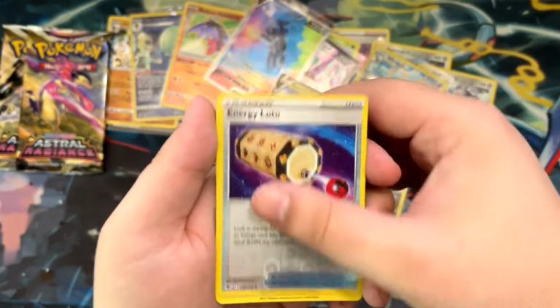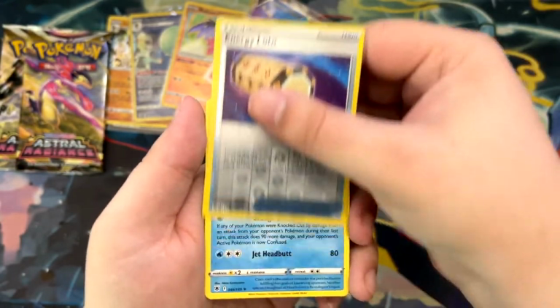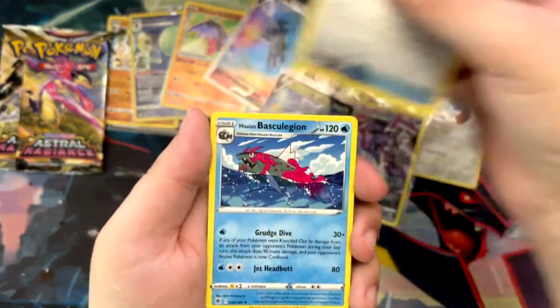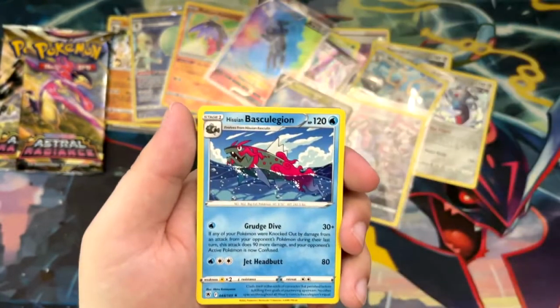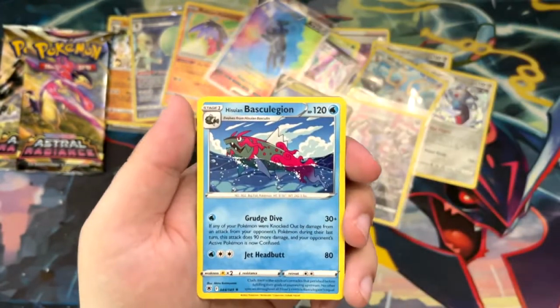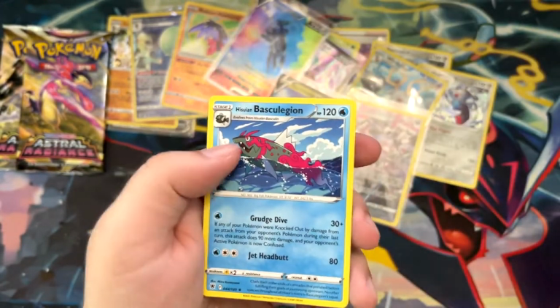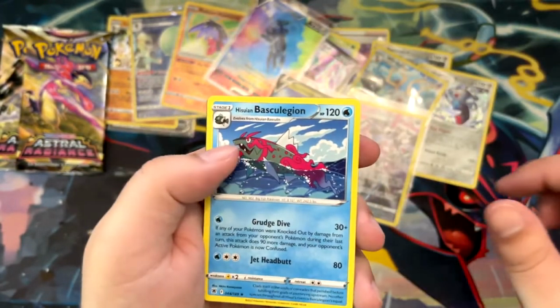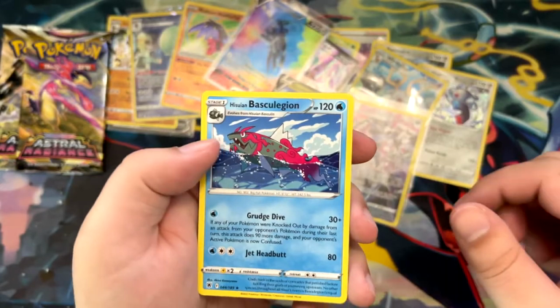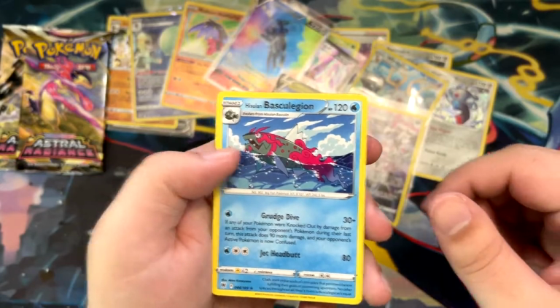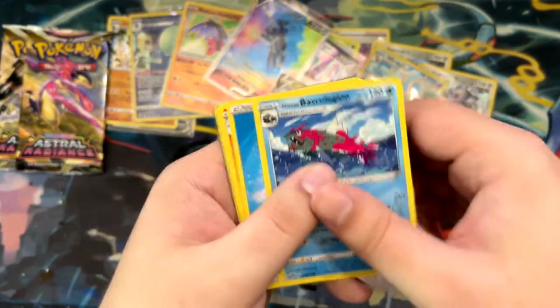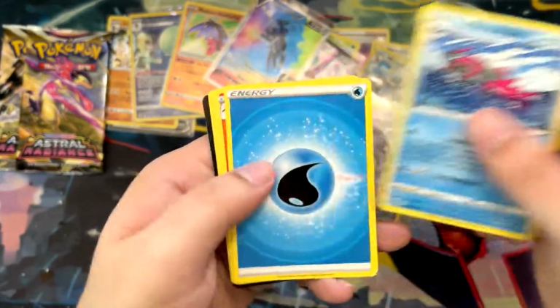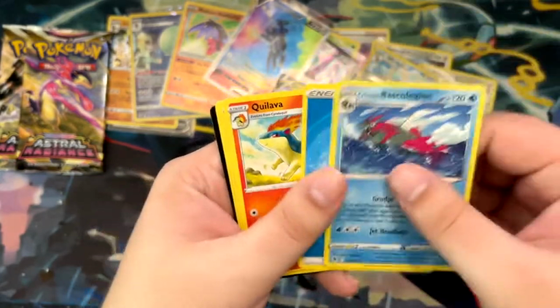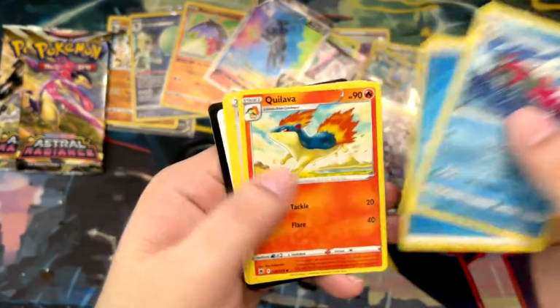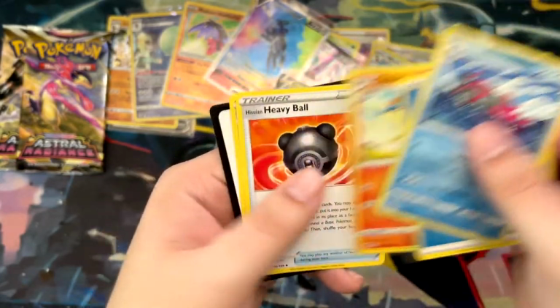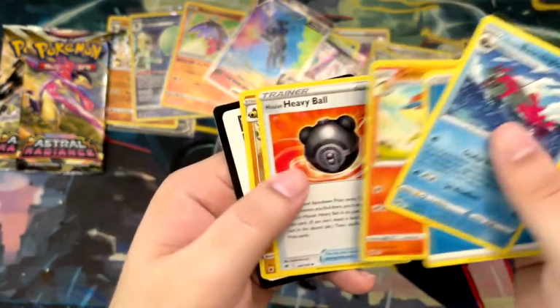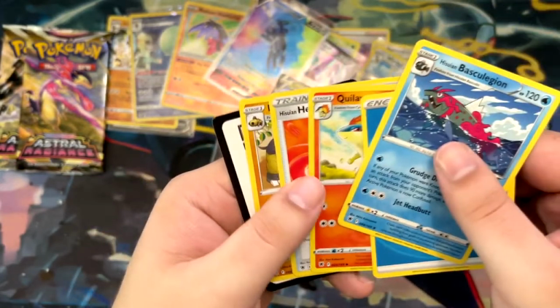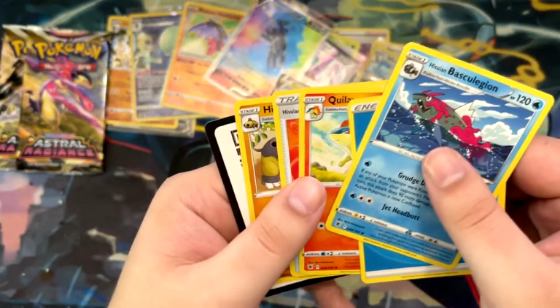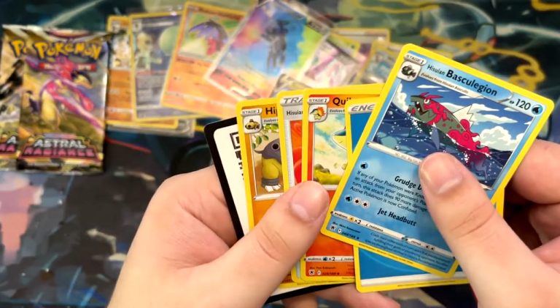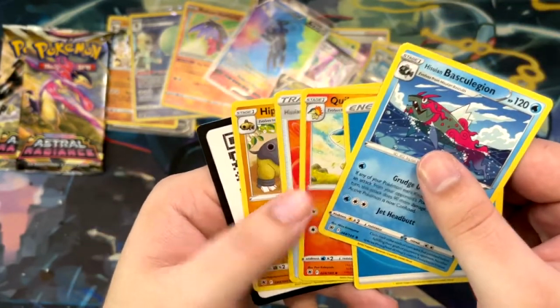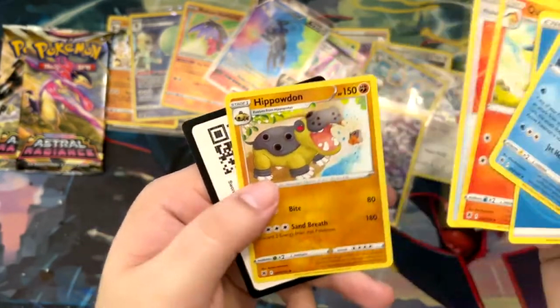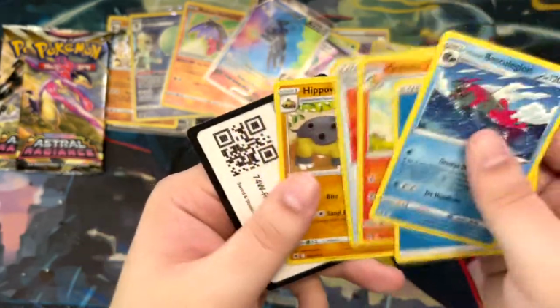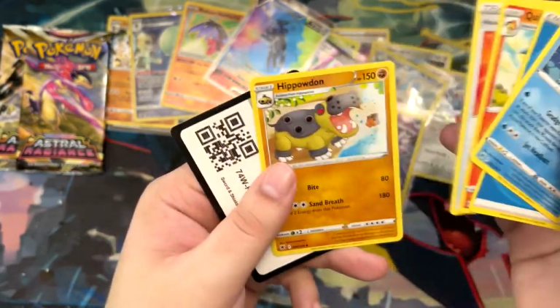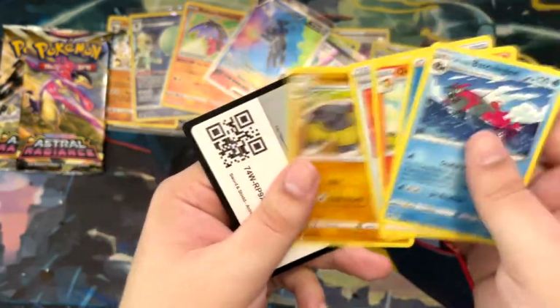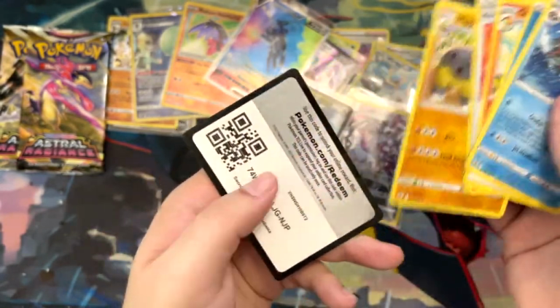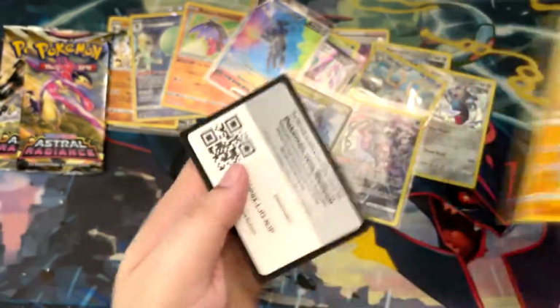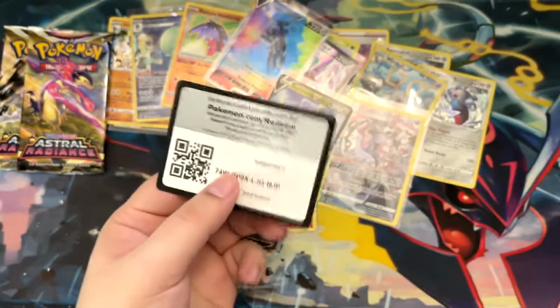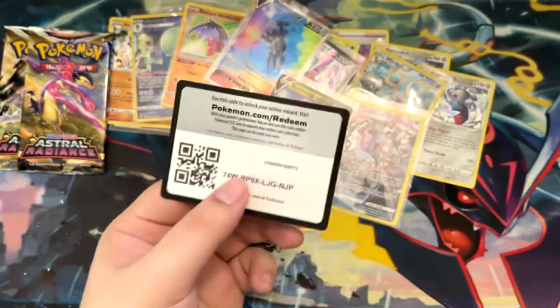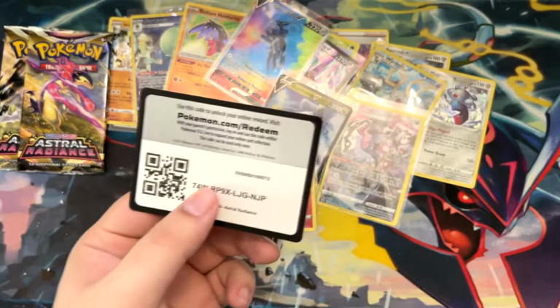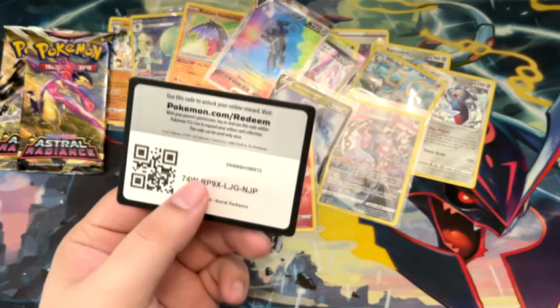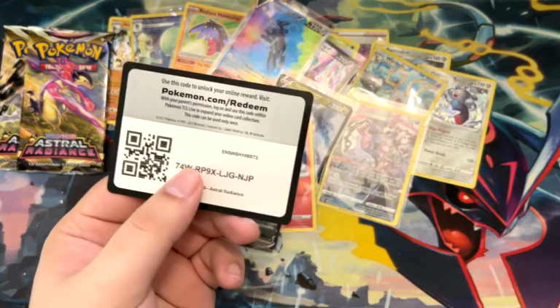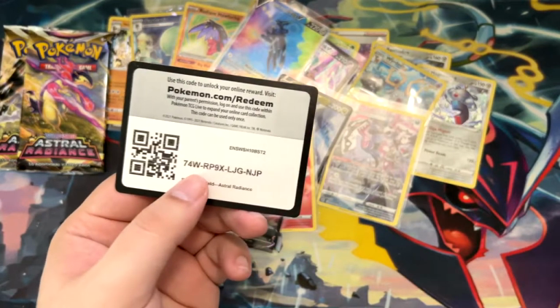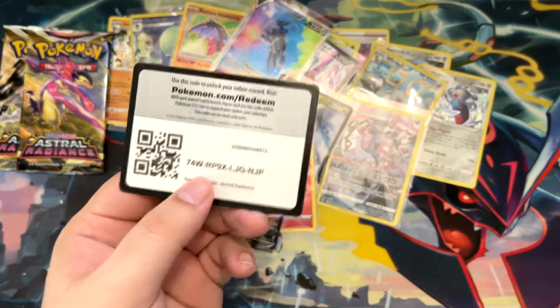Most of these alt arts are super cheap and super affordable, and this is definitely nice because I love alt arts. And a Shaman, Temple of Sinnoh - that's another gold one. We have three more packs left. We'll see if we can end it with a holo or a V. We've gotten five Vs and four Trainer Gallery cards. We might get one more V or one more full art trainer.